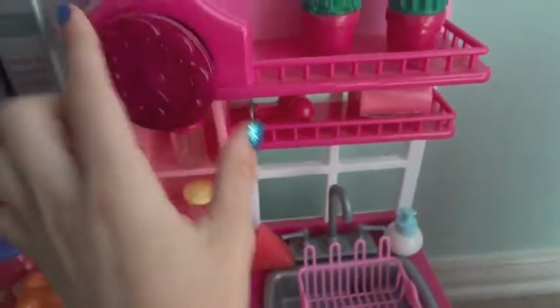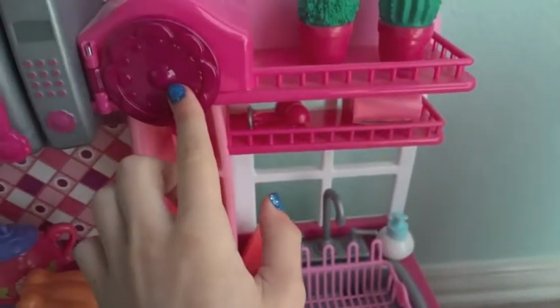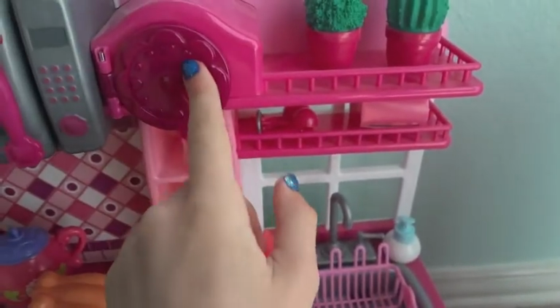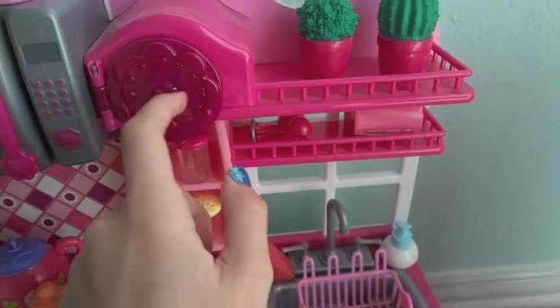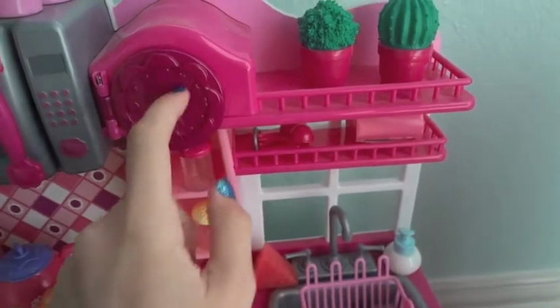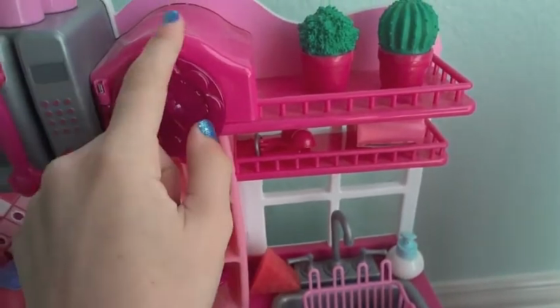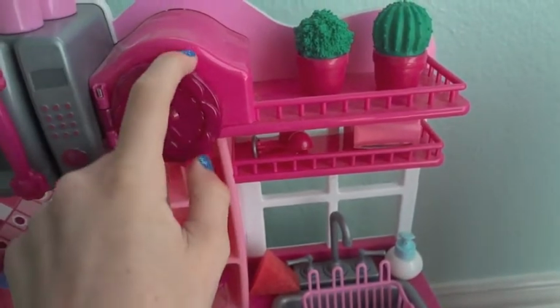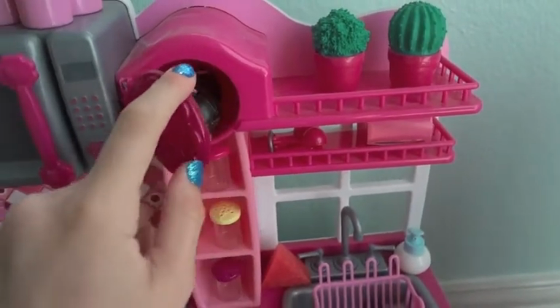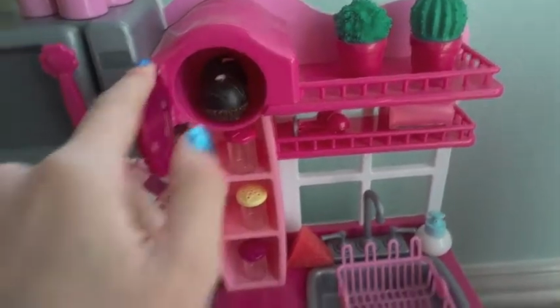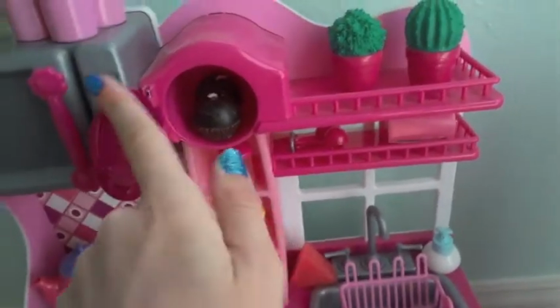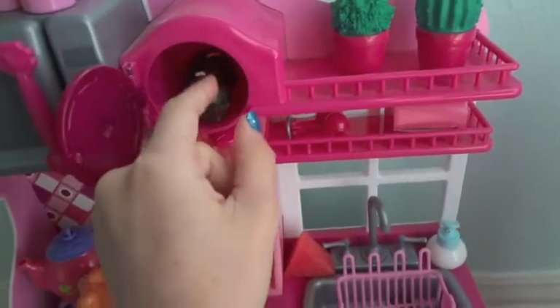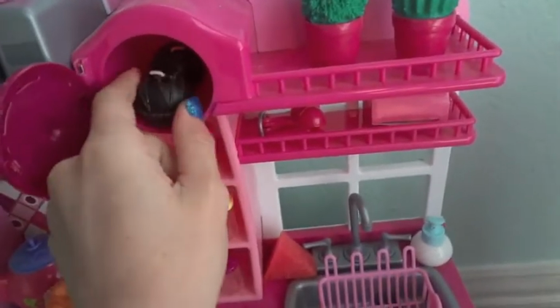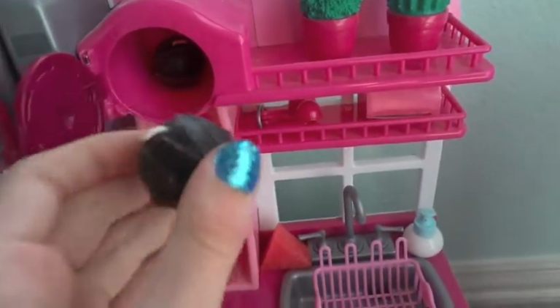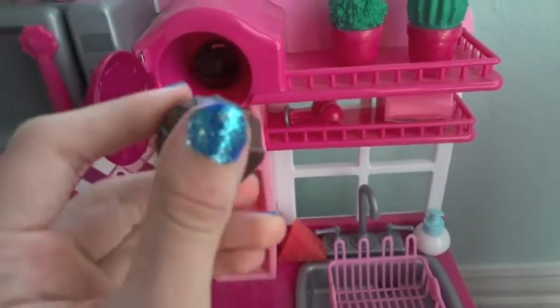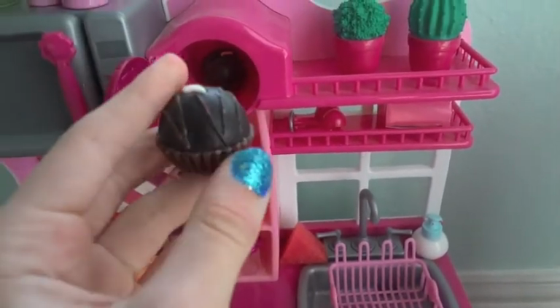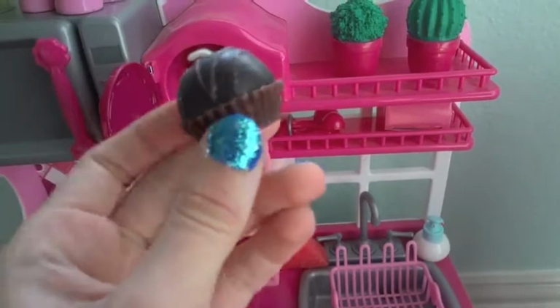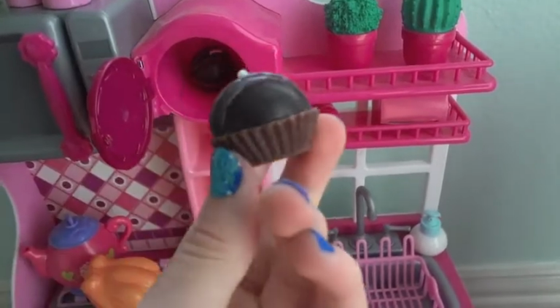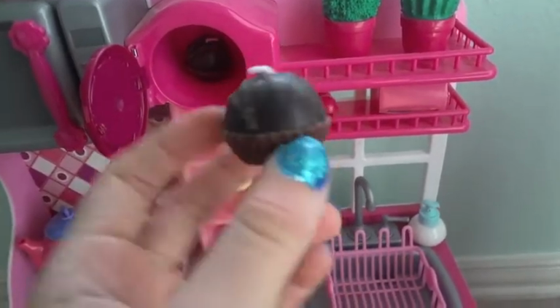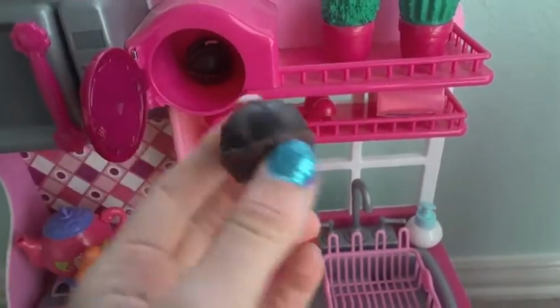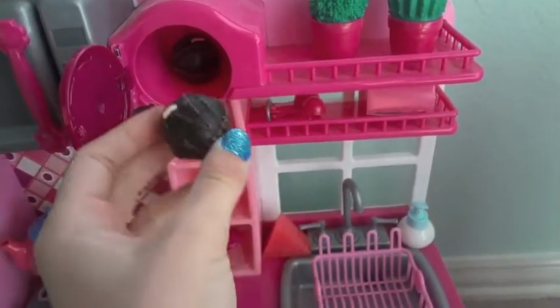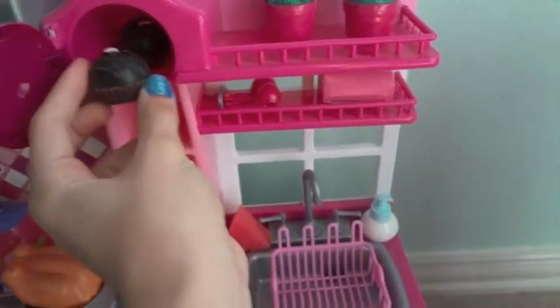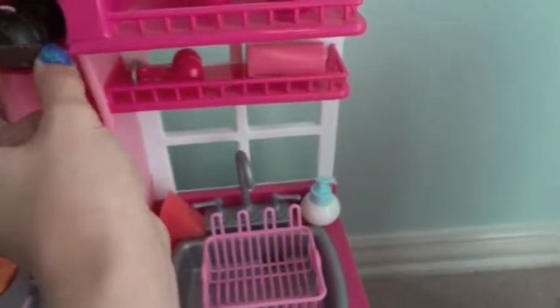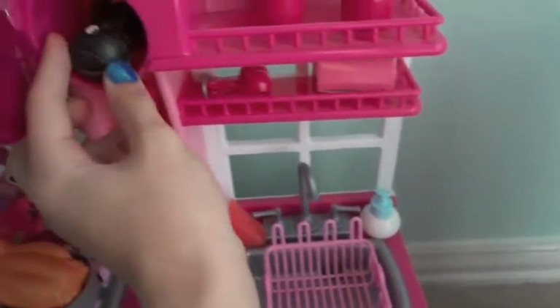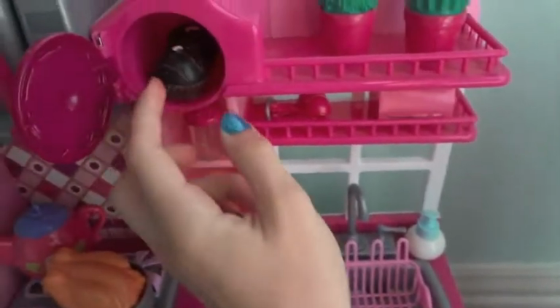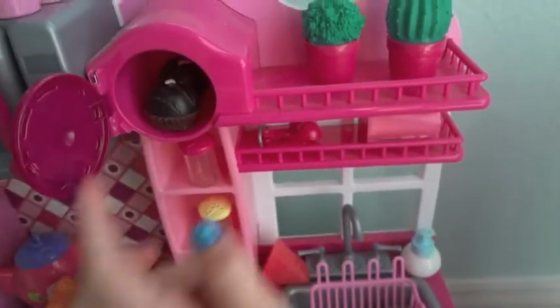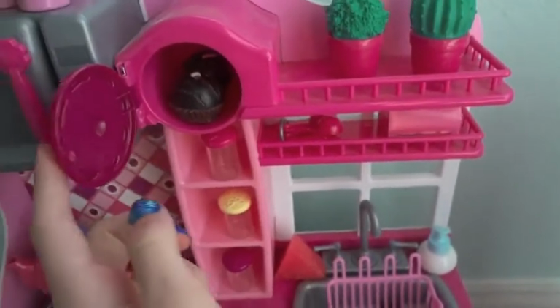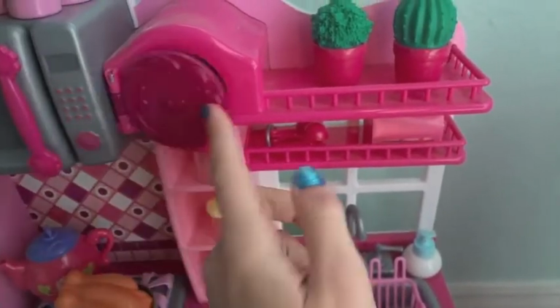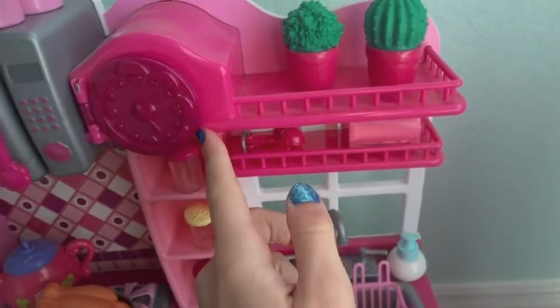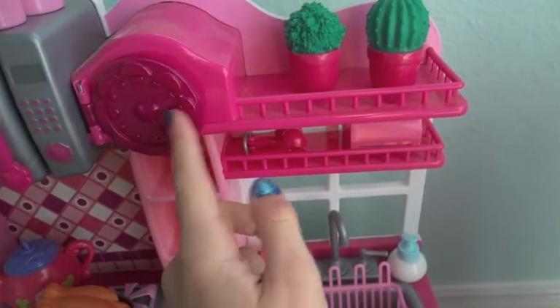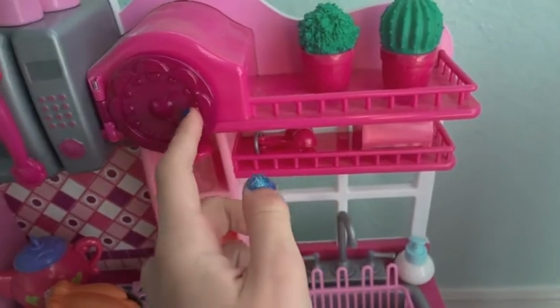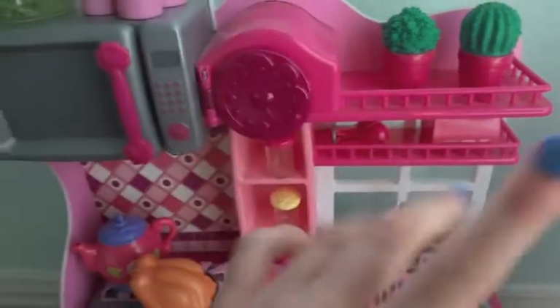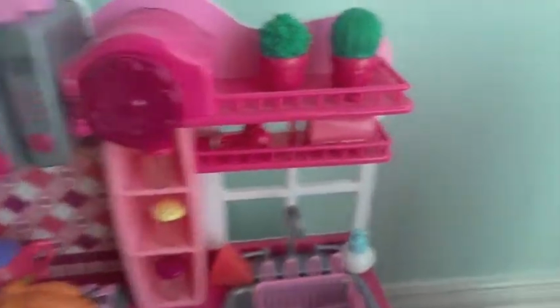Here we have a fake clock, and in here I hide these candles I got from Dollar Tree — they're actually fake cupcakes I use for the dolls. I hide them in here so the dolls won't find them.